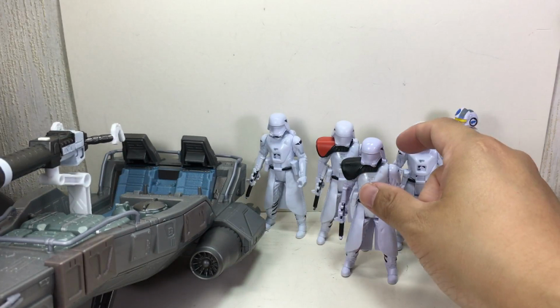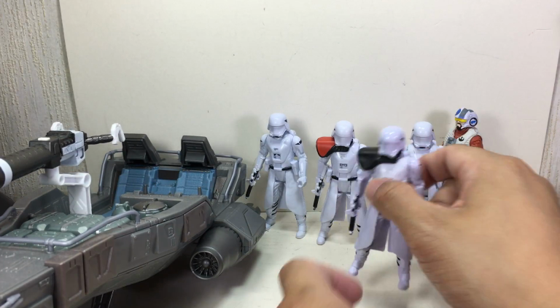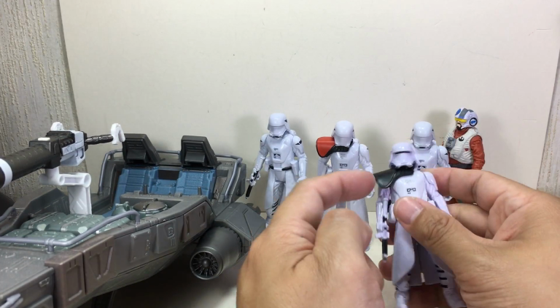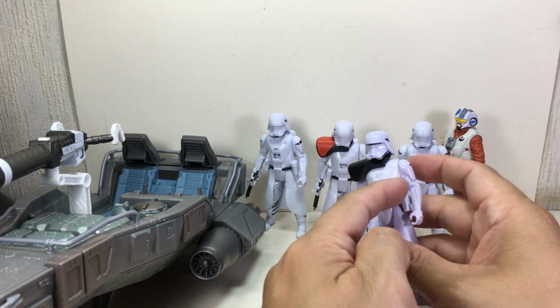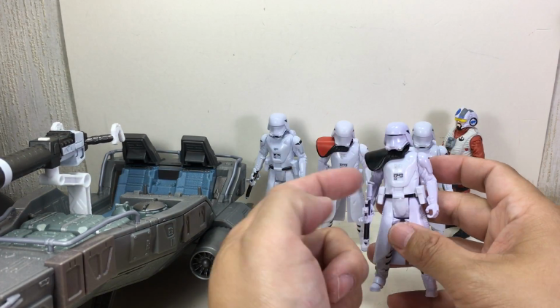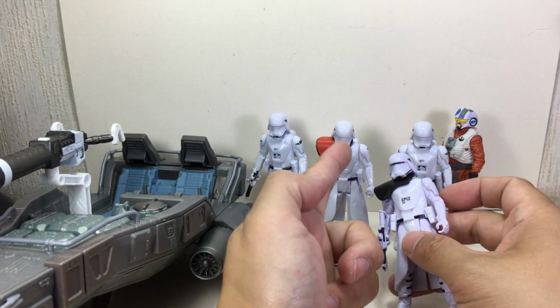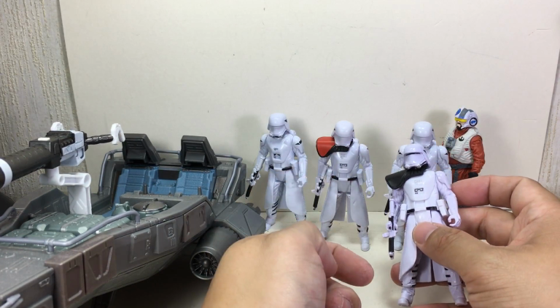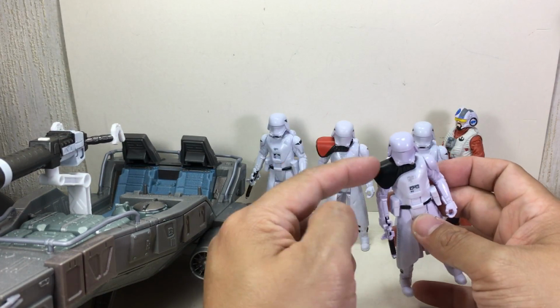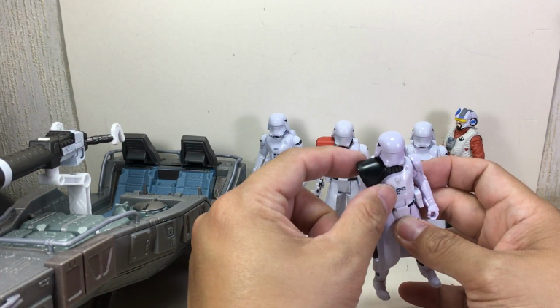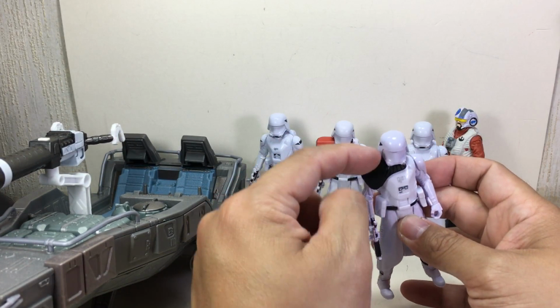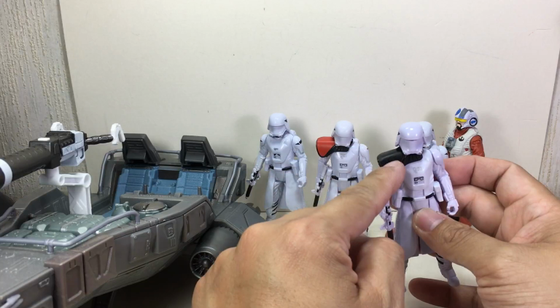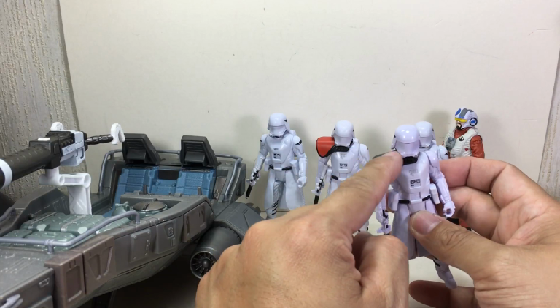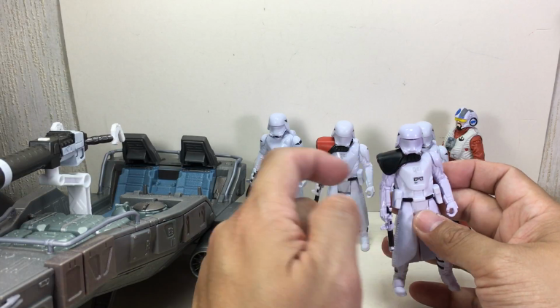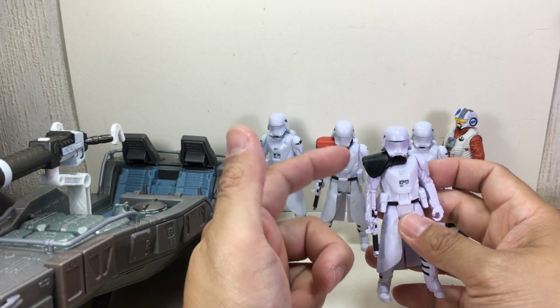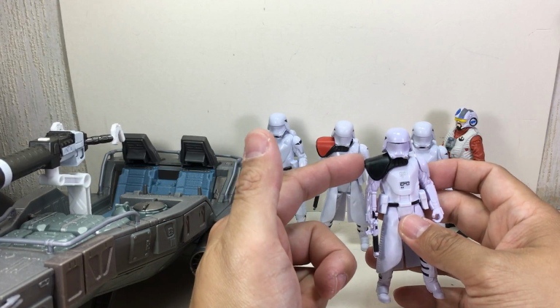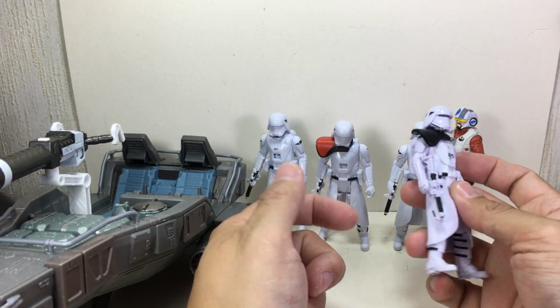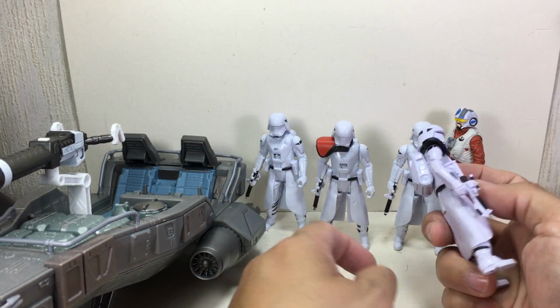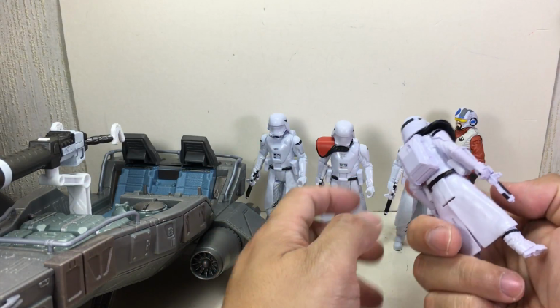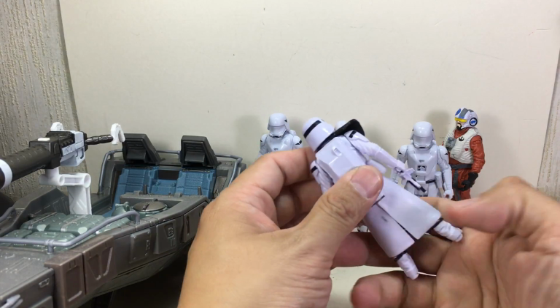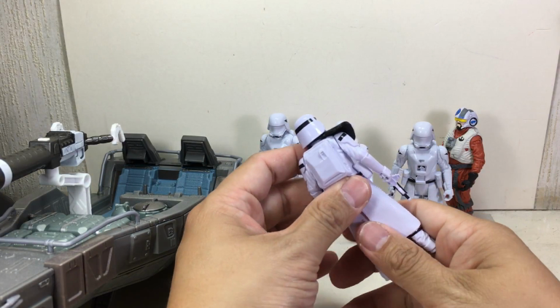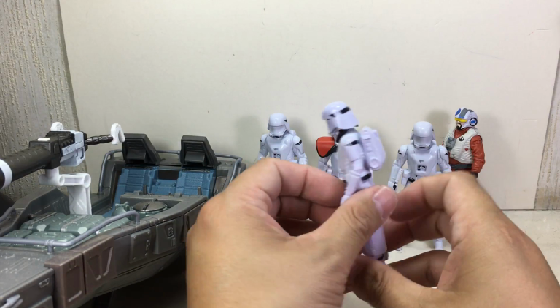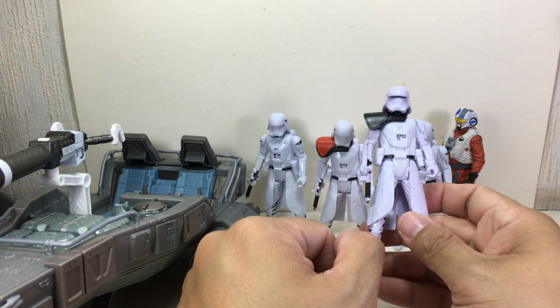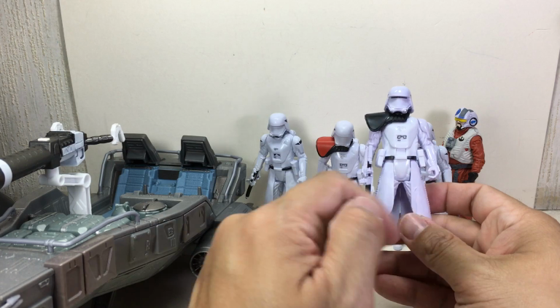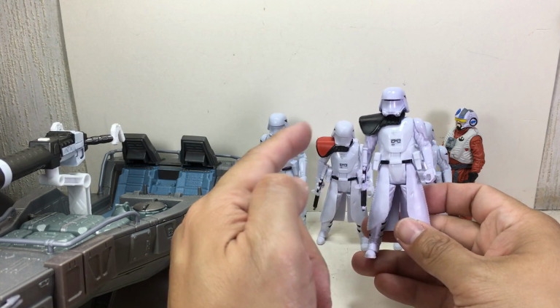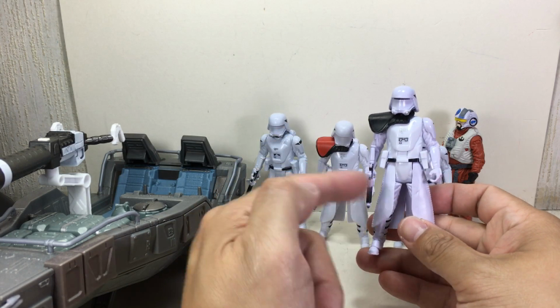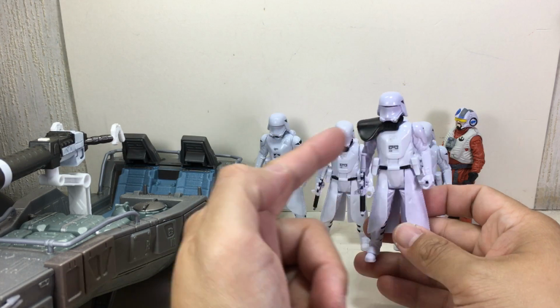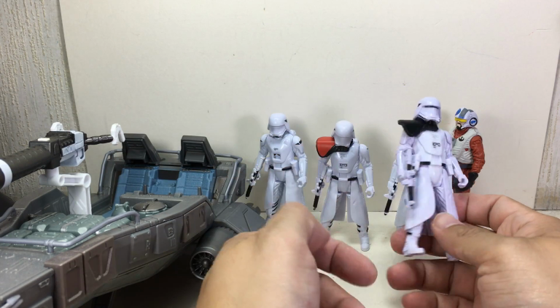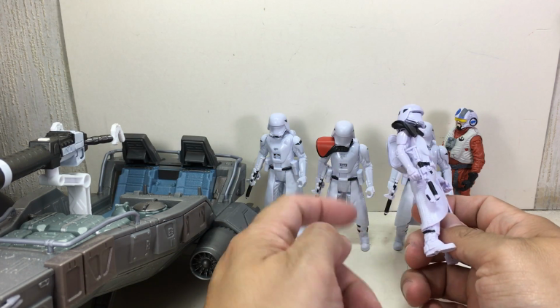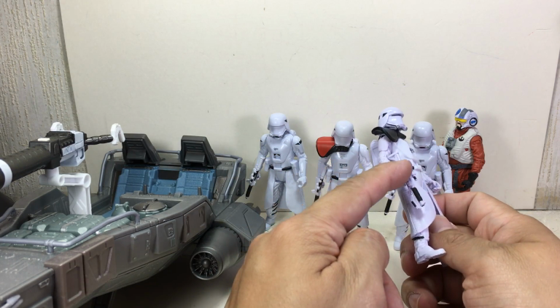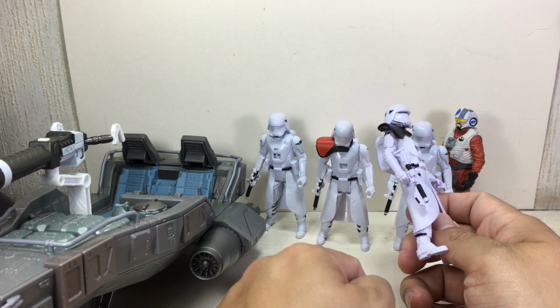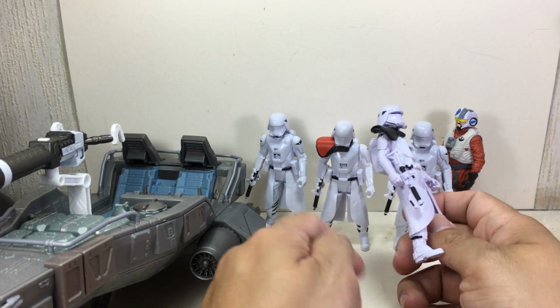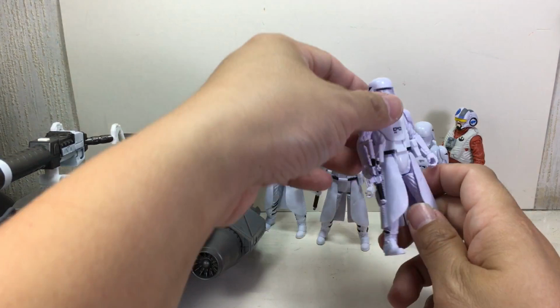They didn't change anything with this one. It's the same paint apps as that one — the only difference is they didn't paint this one orange, but everything else is exactly the same. Five points of articulation, fantastic detail, standard blaster pistol.